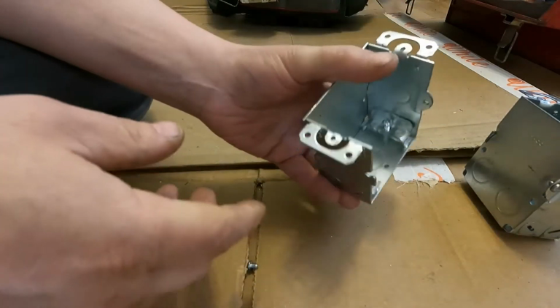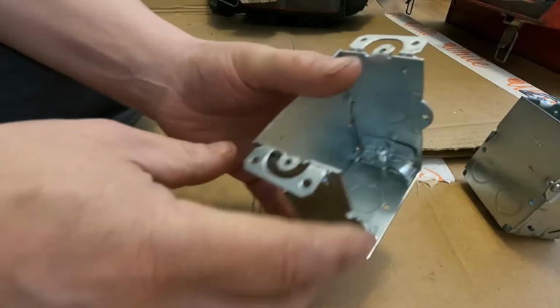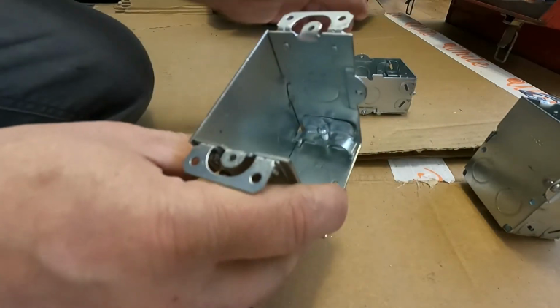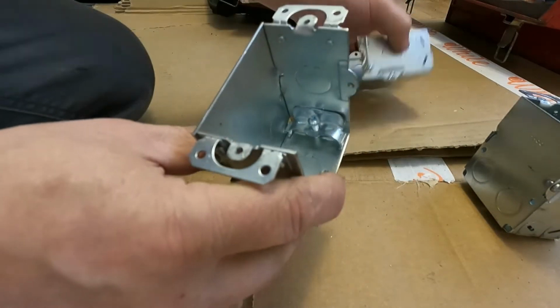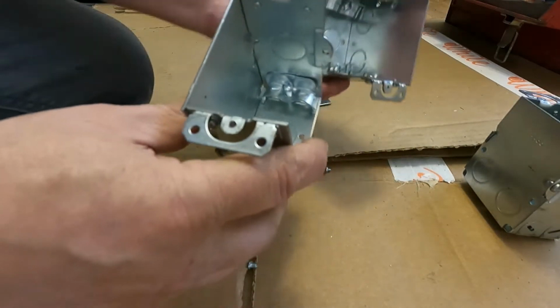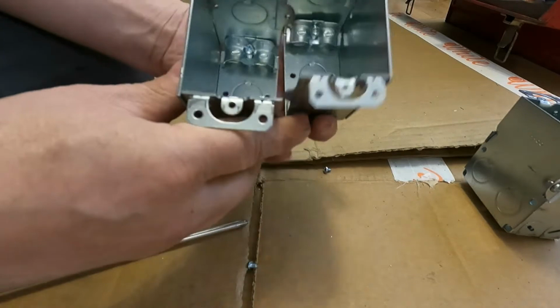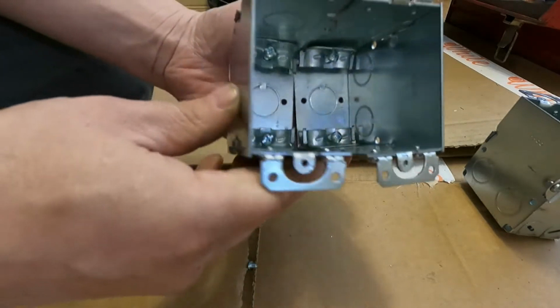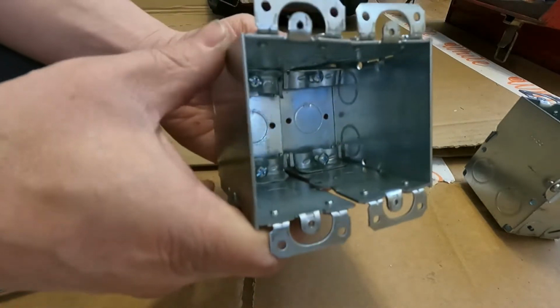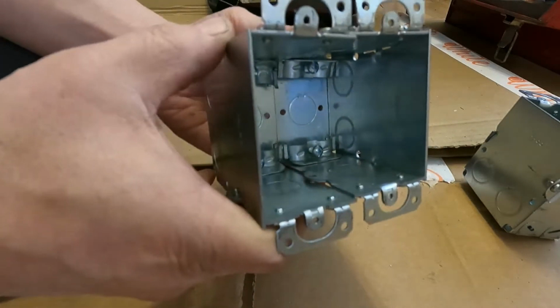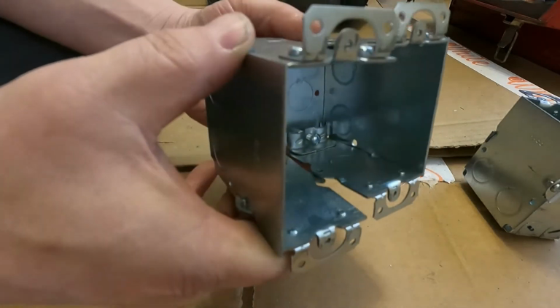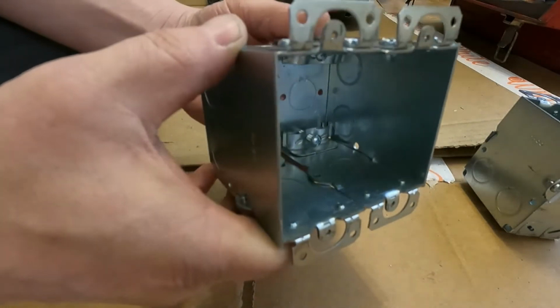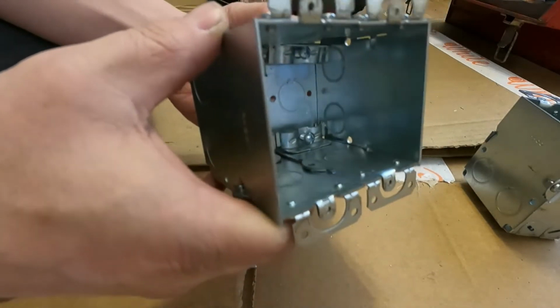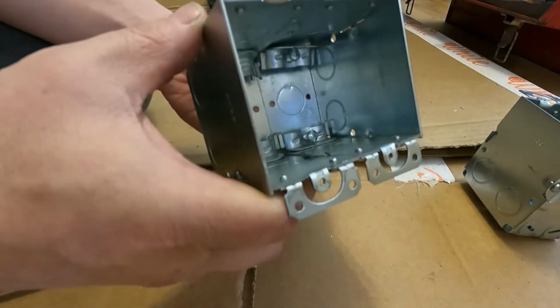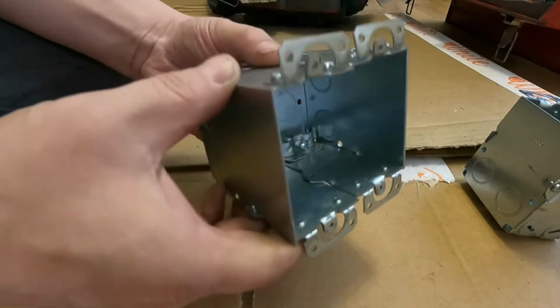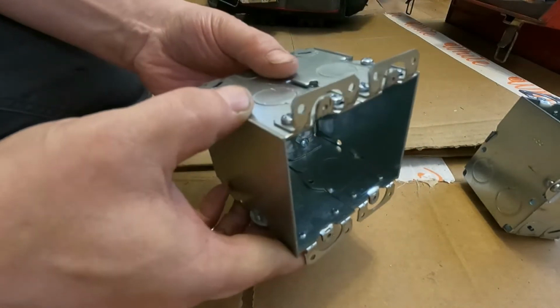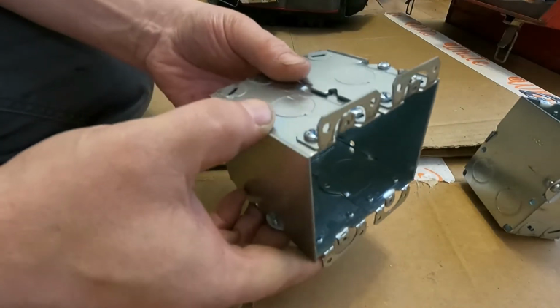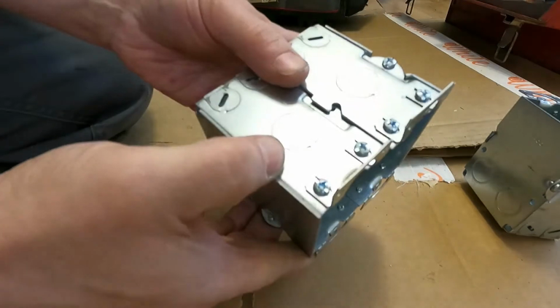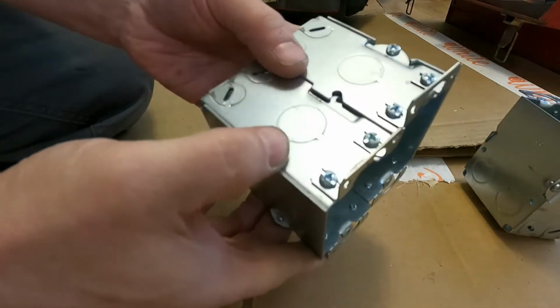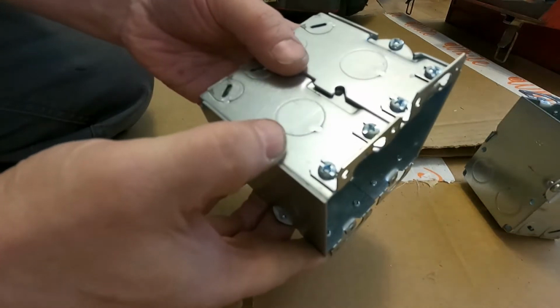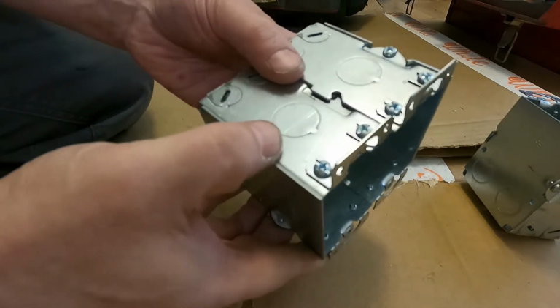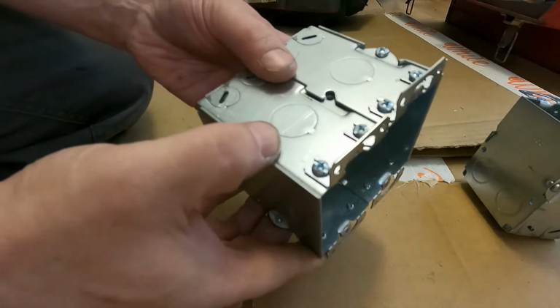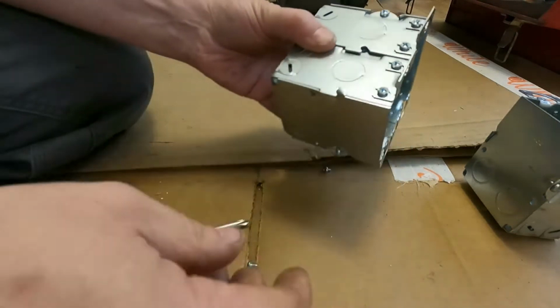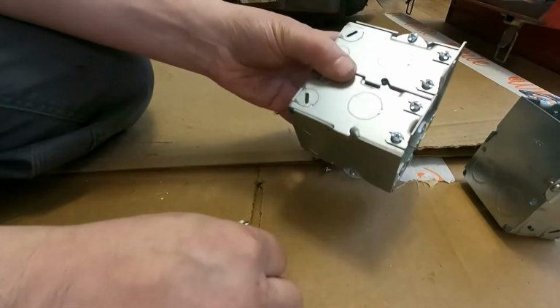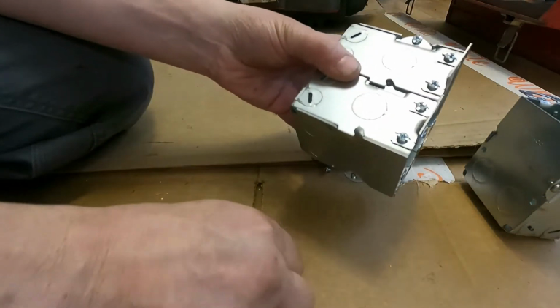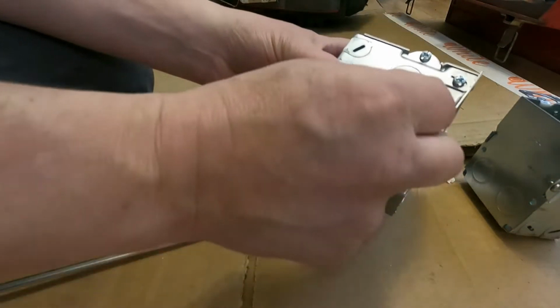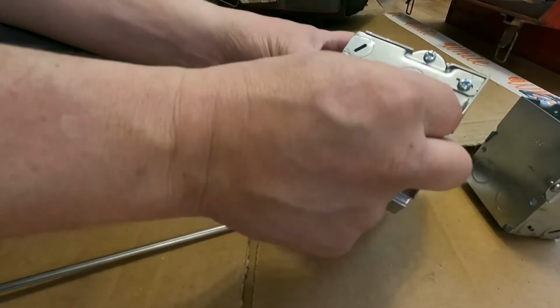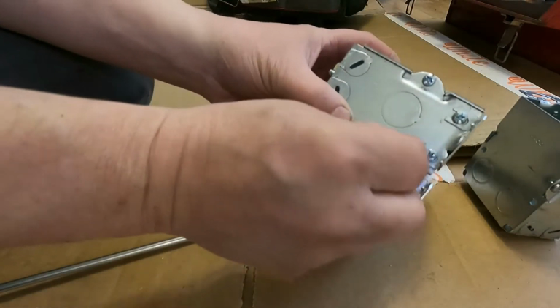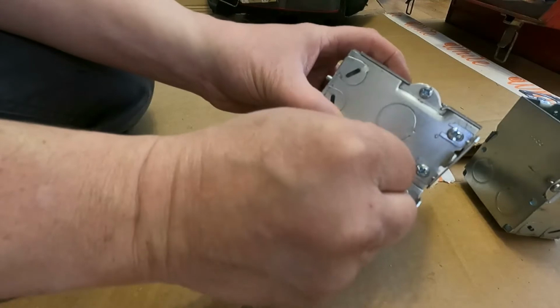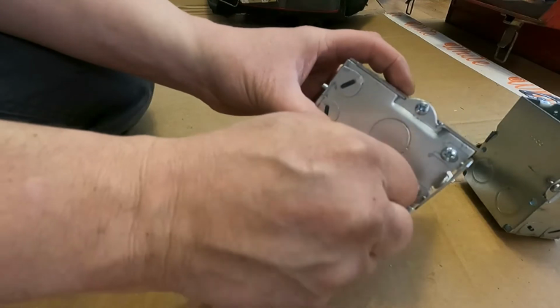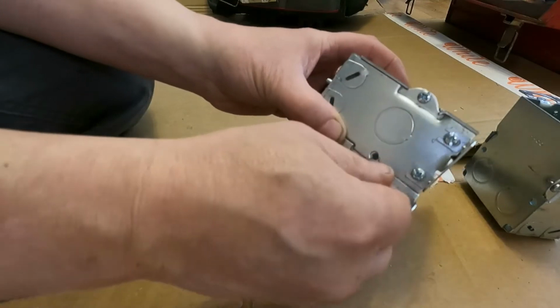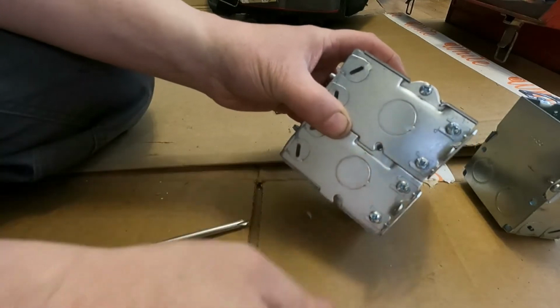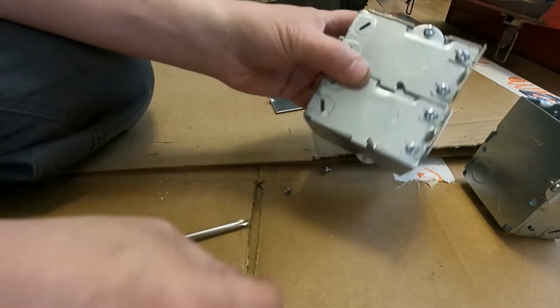The process is pretty simple. You remove one screw from the top, and the bottom just mechanically comes apart — they kind of pull apart together.